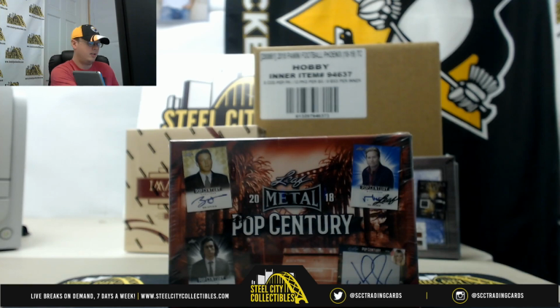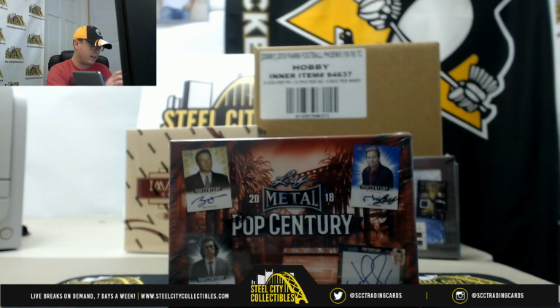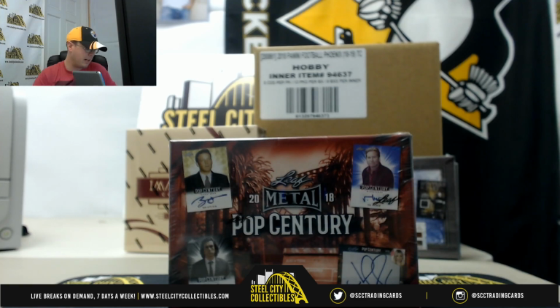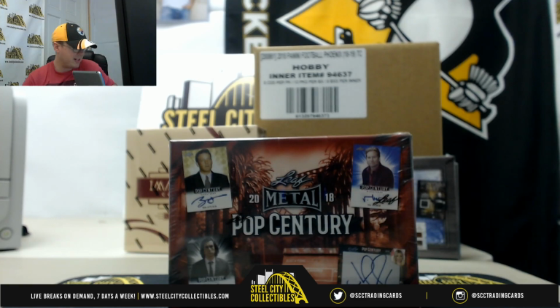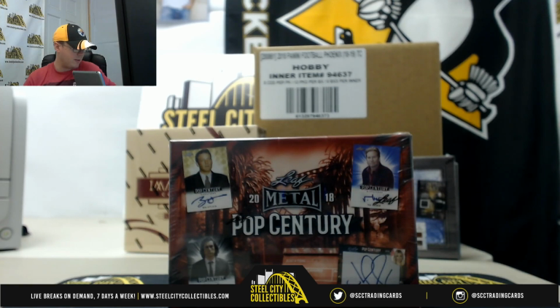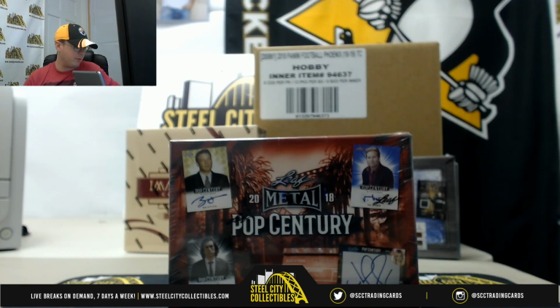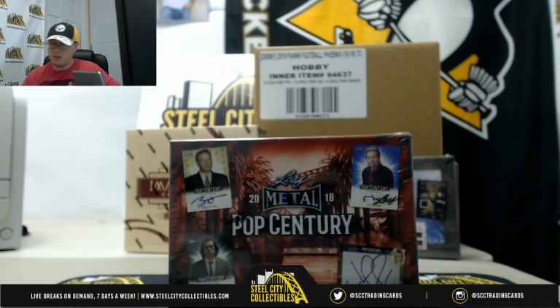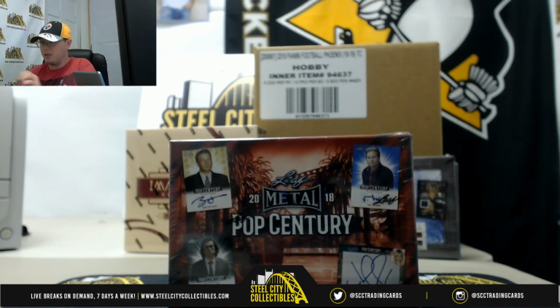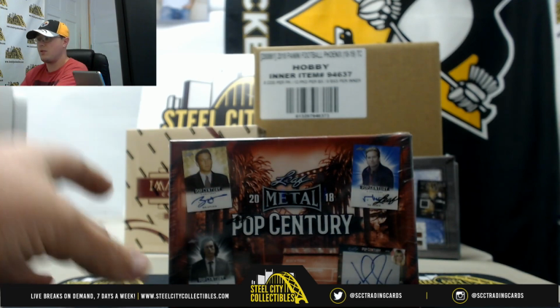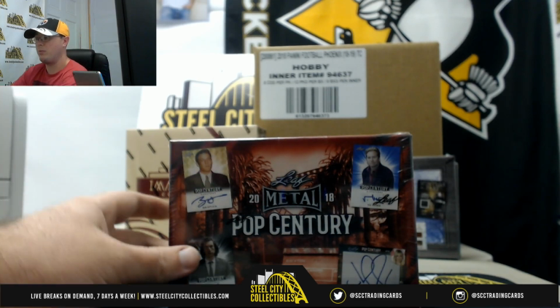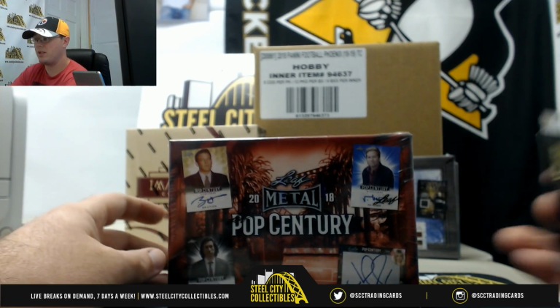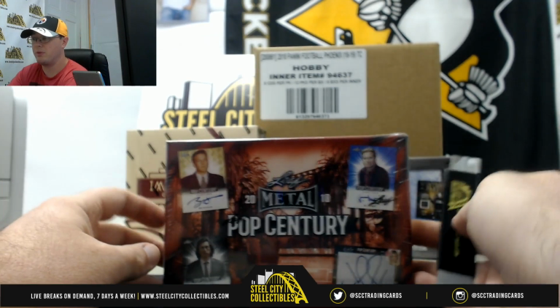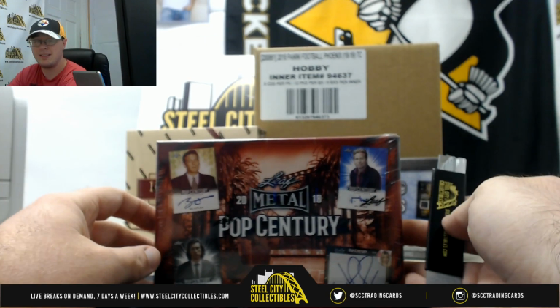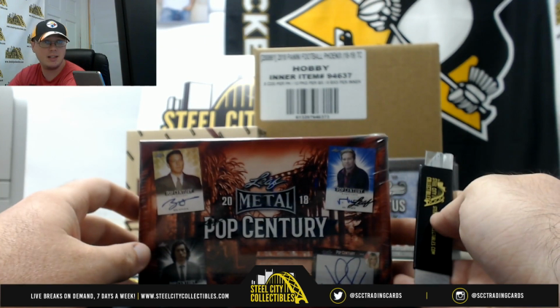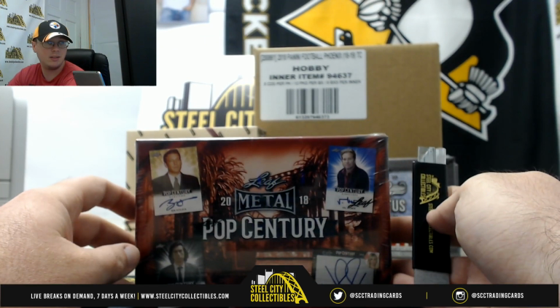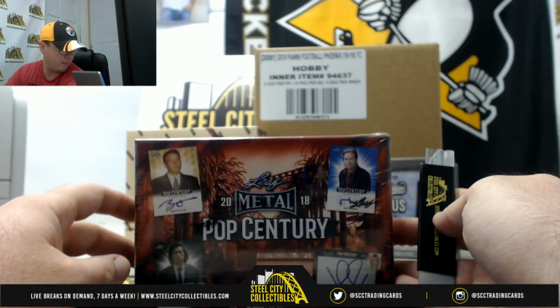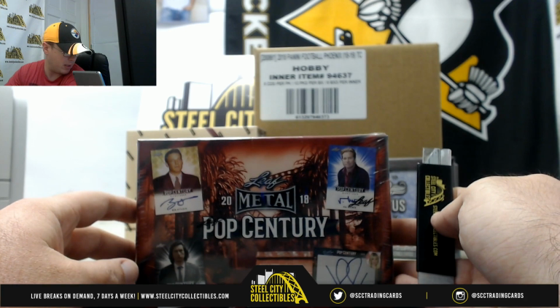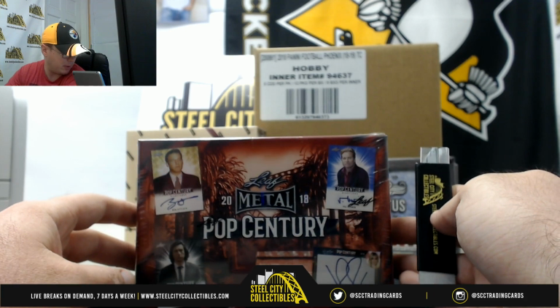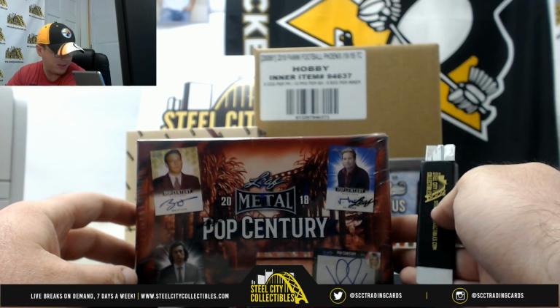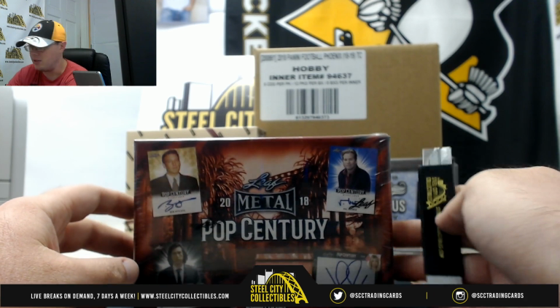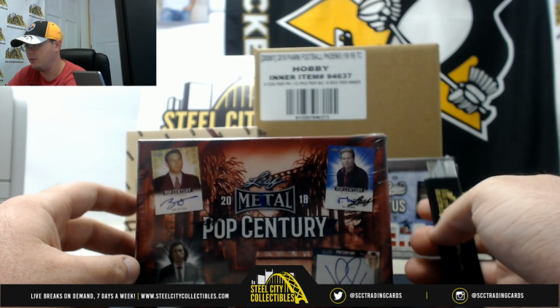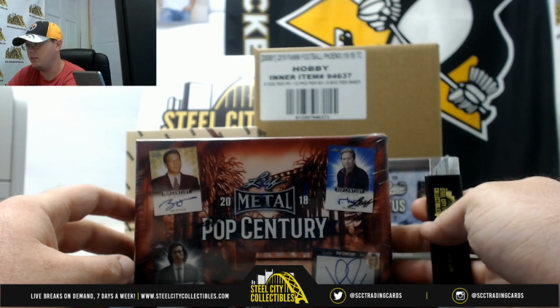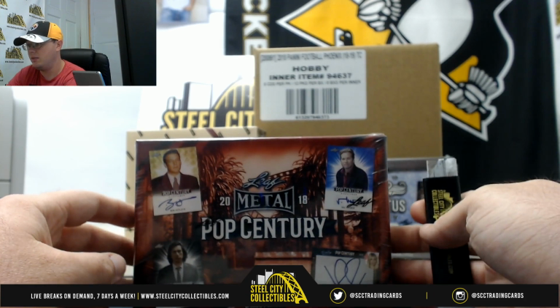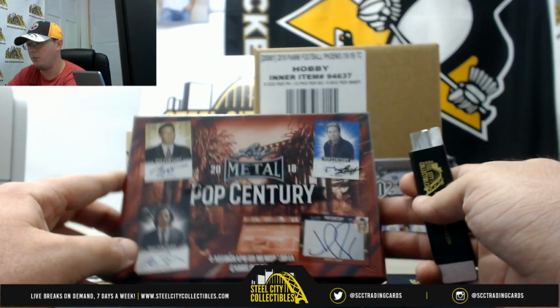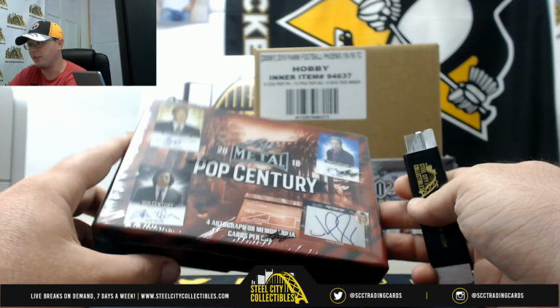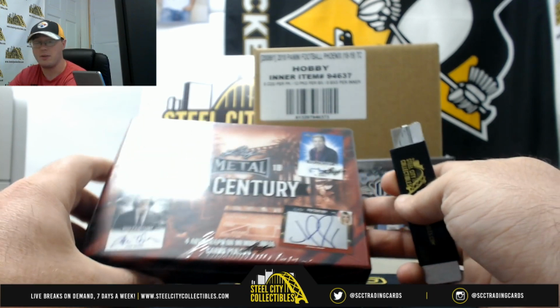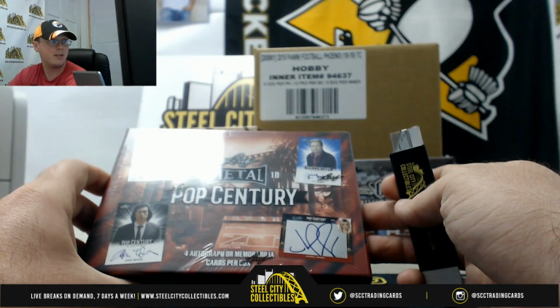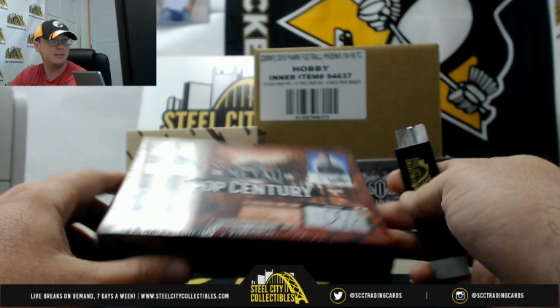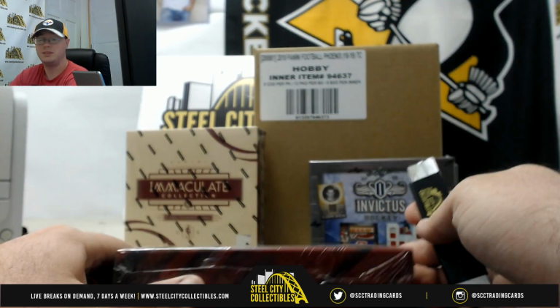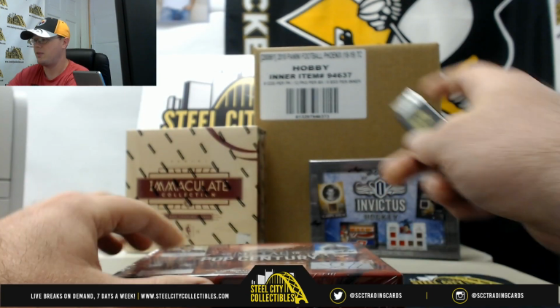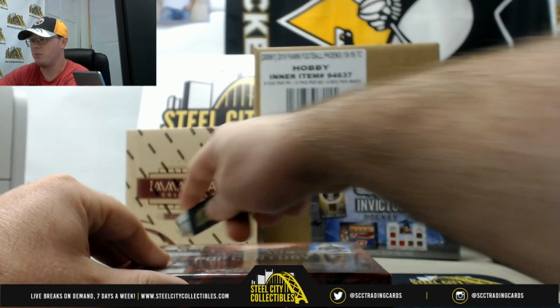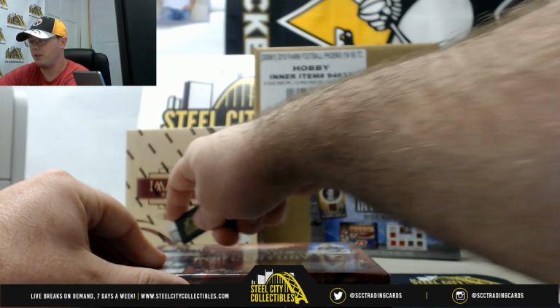Next break everybody is going to be for Tom. This is one box of 2018 Leaf Metal Pop Century. I really like these cards. Let's see what we can pull out of here.